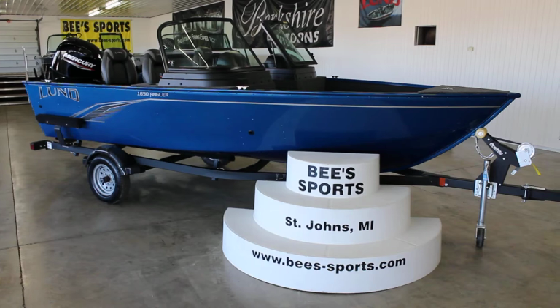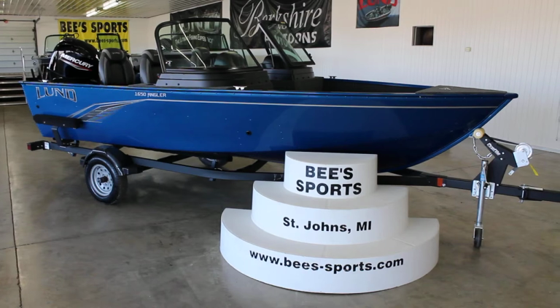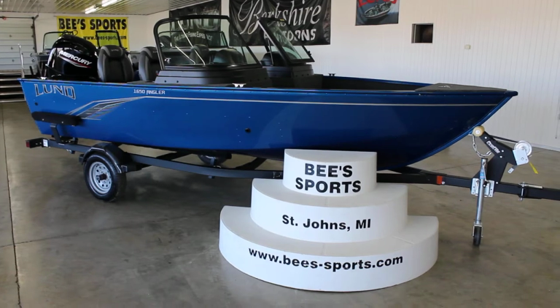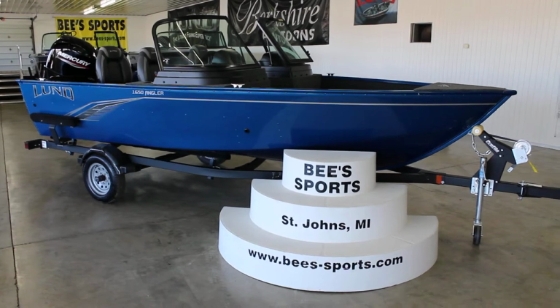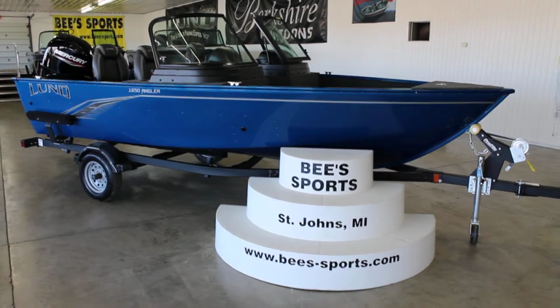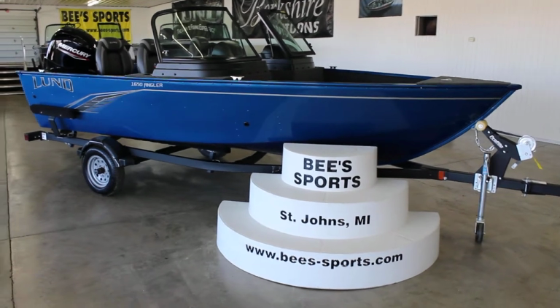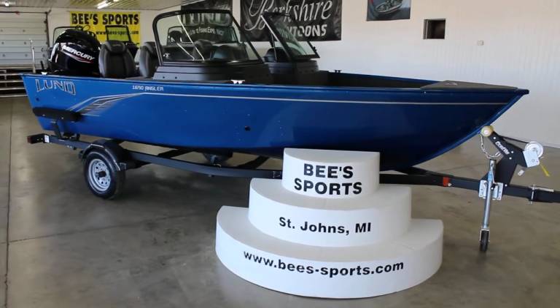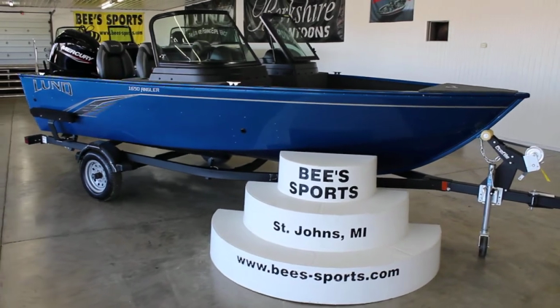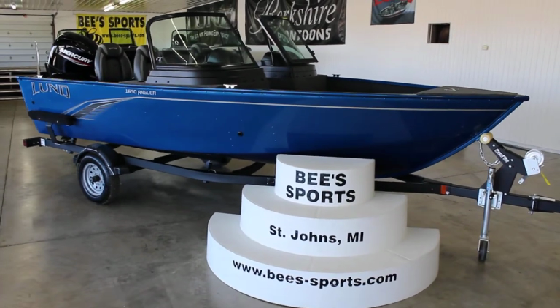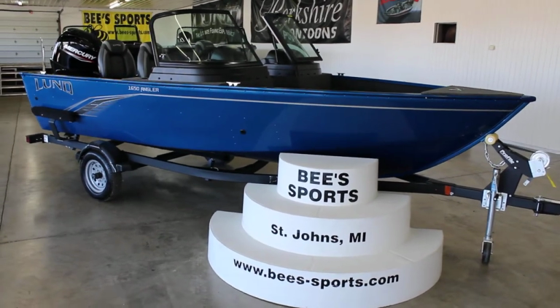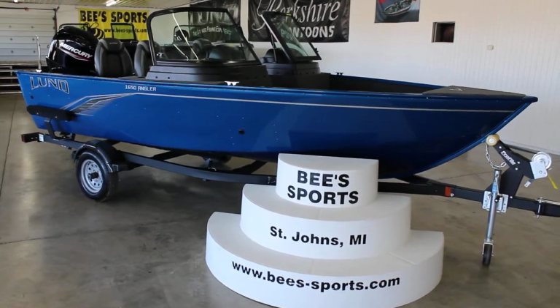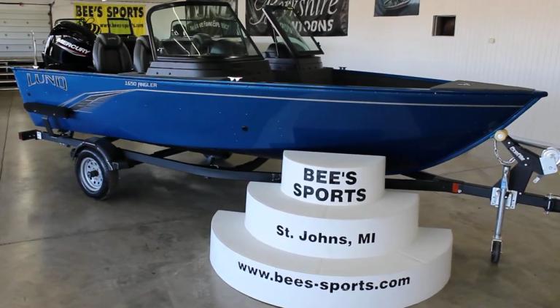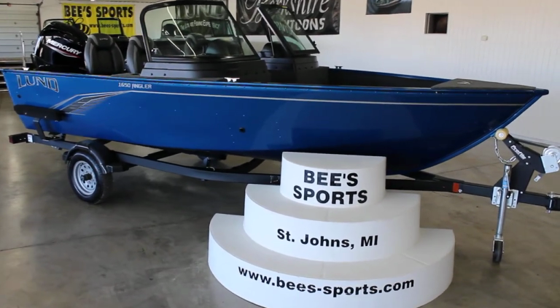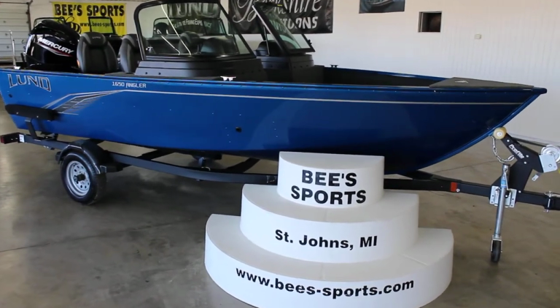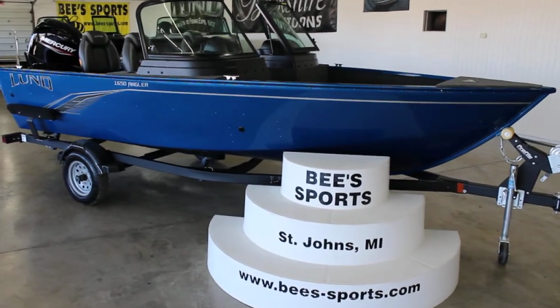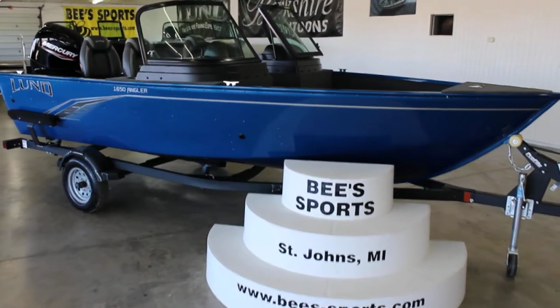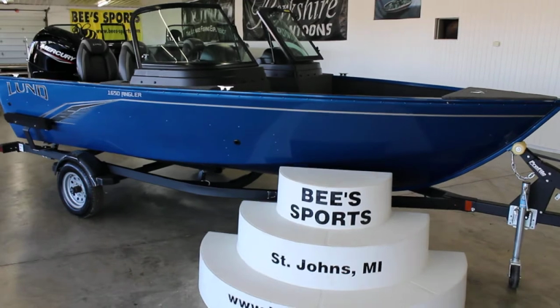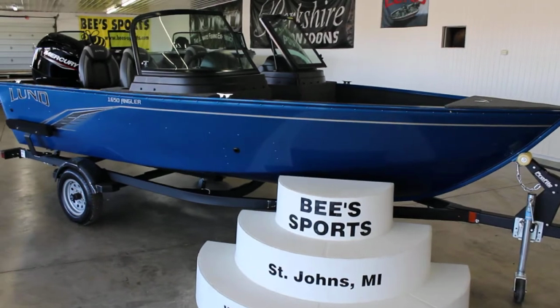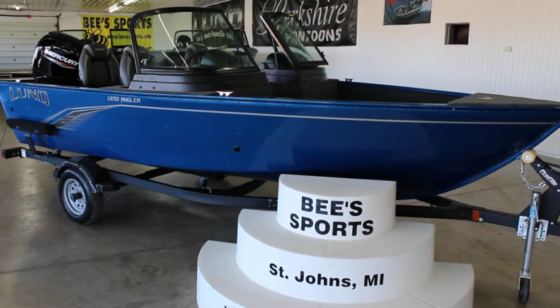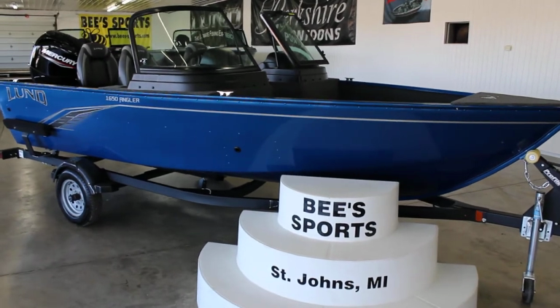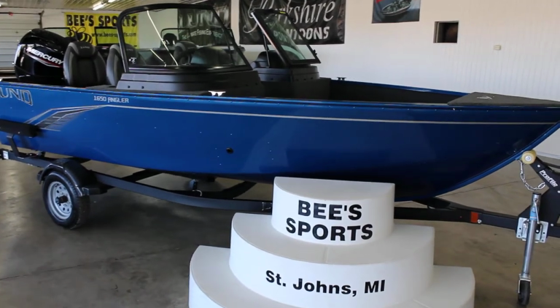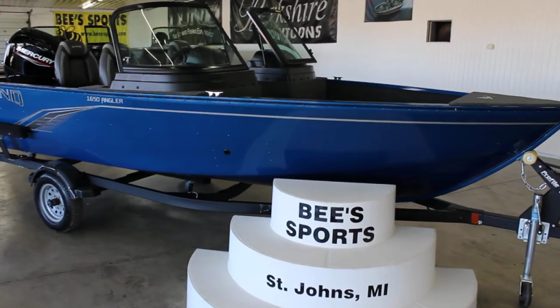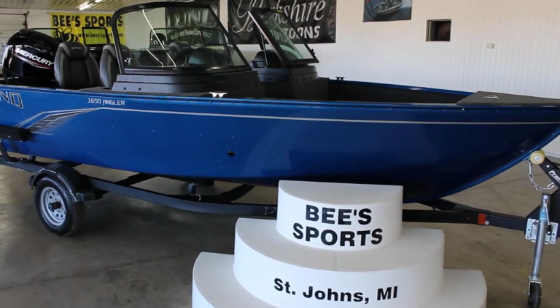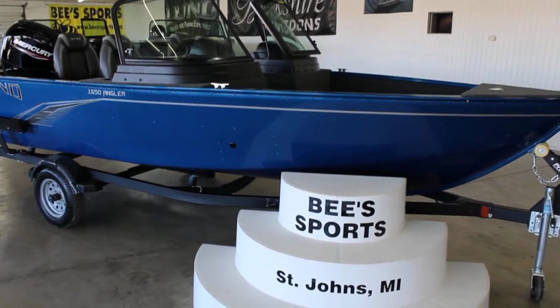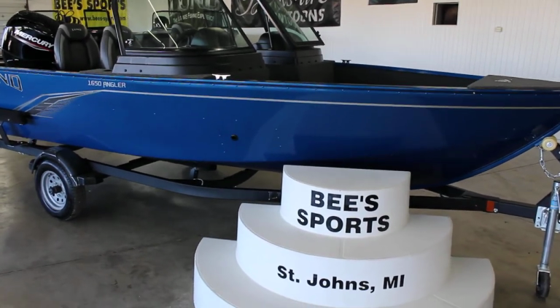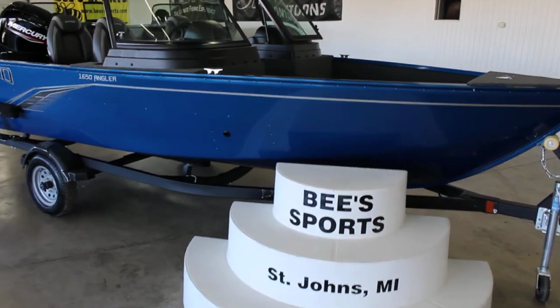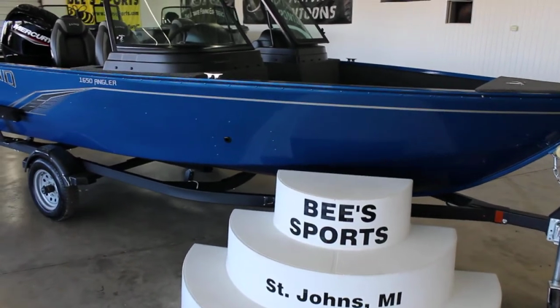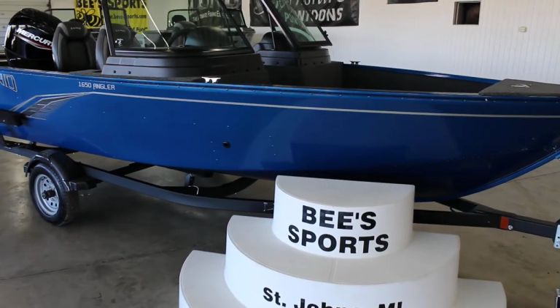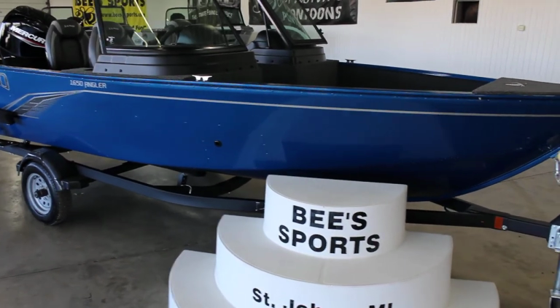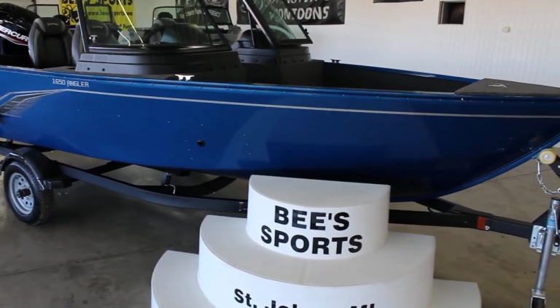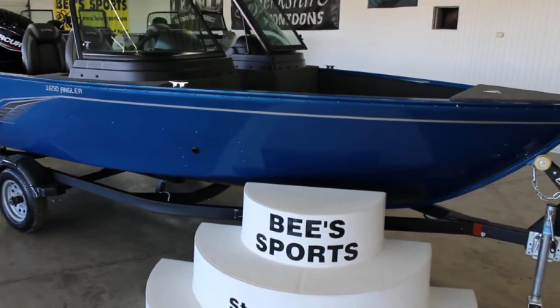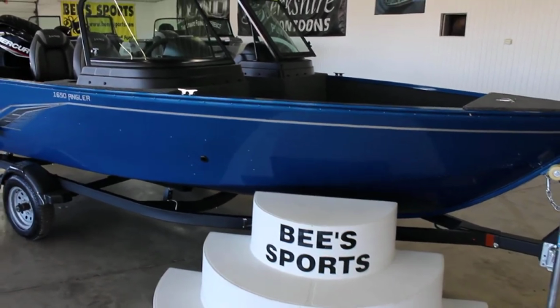This is B Sports in St. John's, Michigan, and today we have coming at you the brand new 2021 1650 Lund Angler Sport.